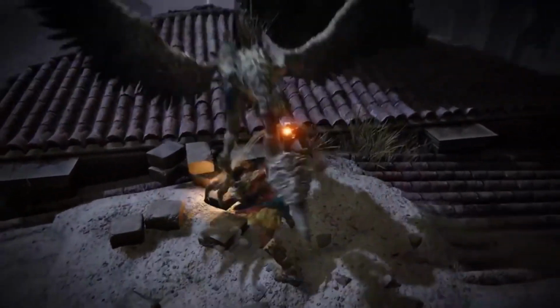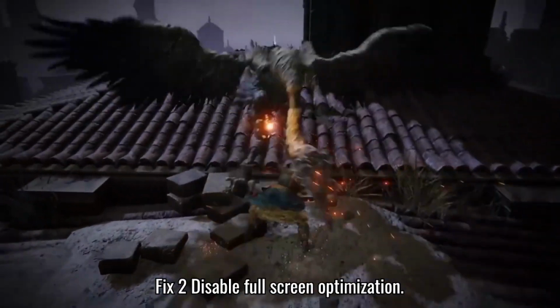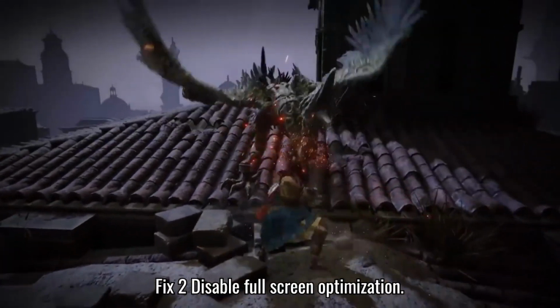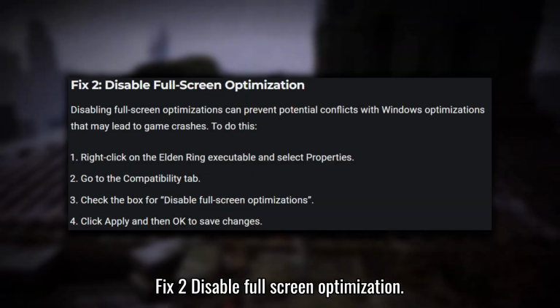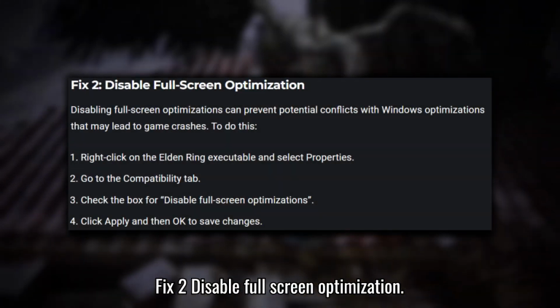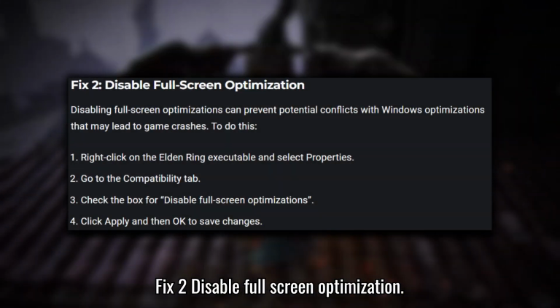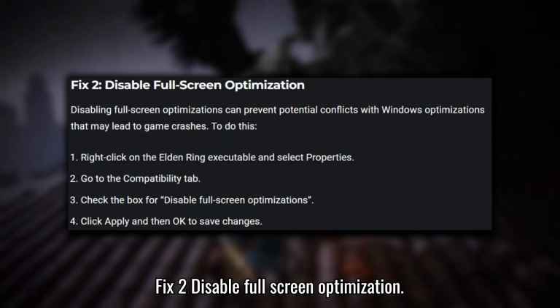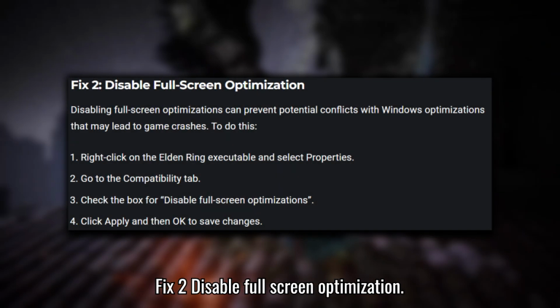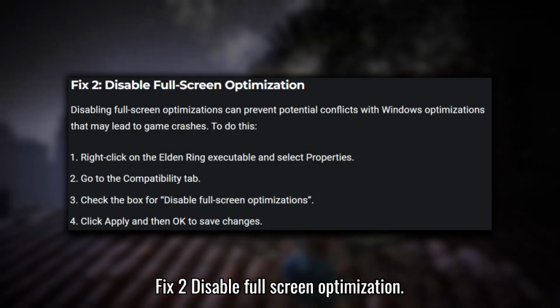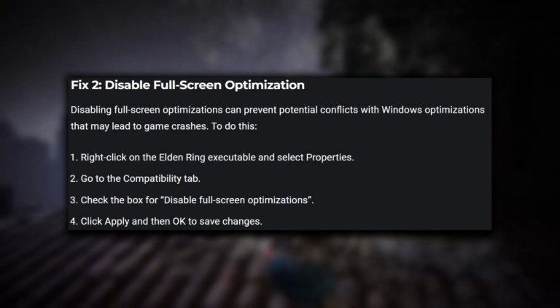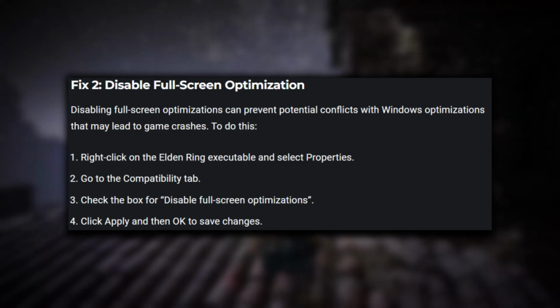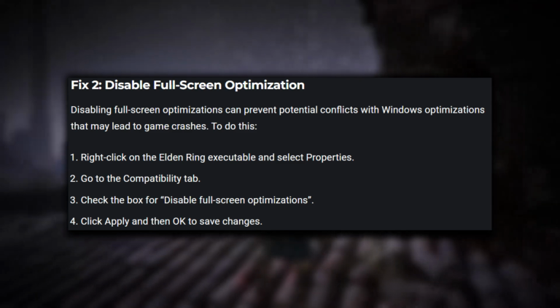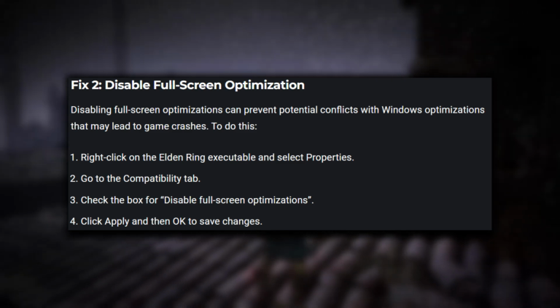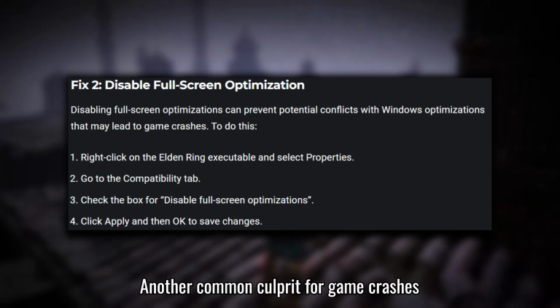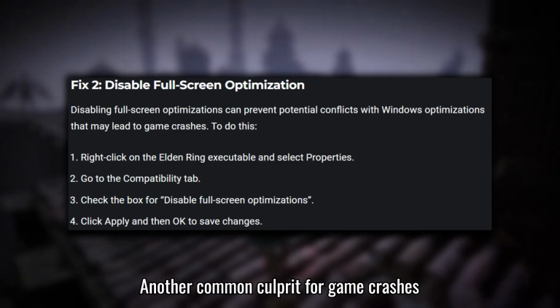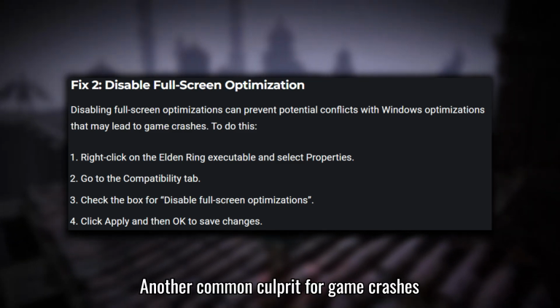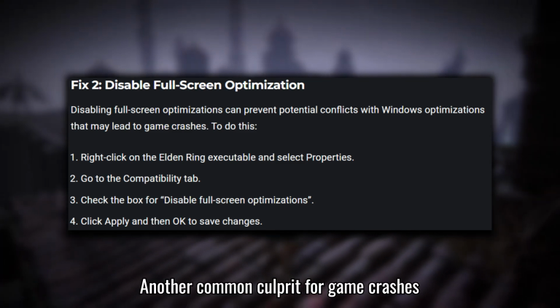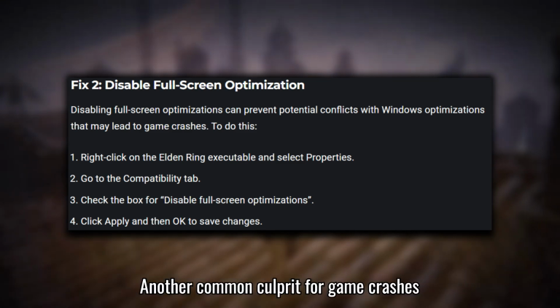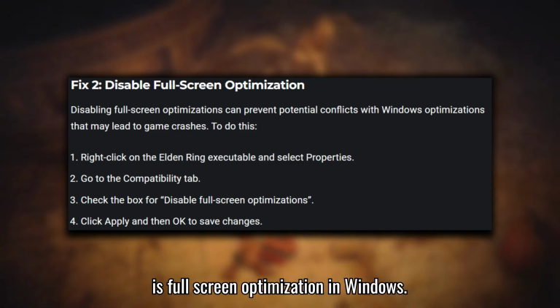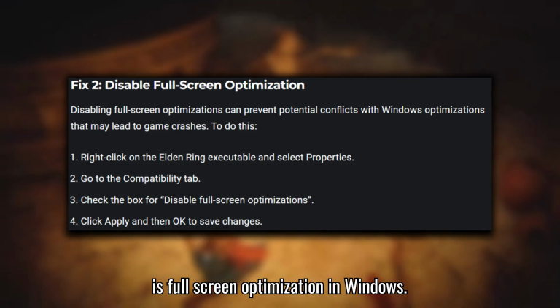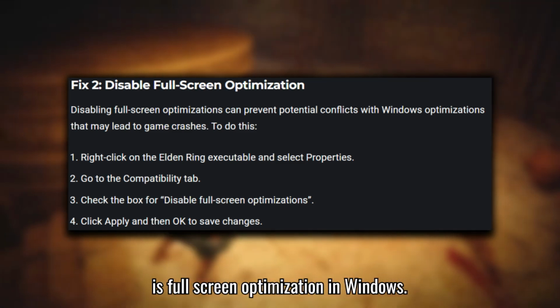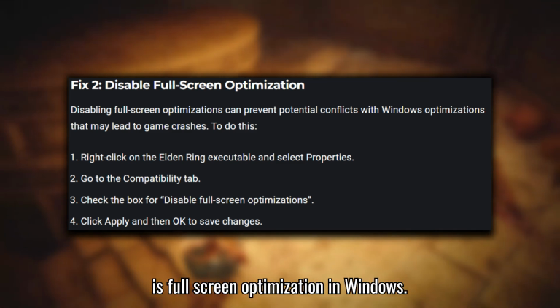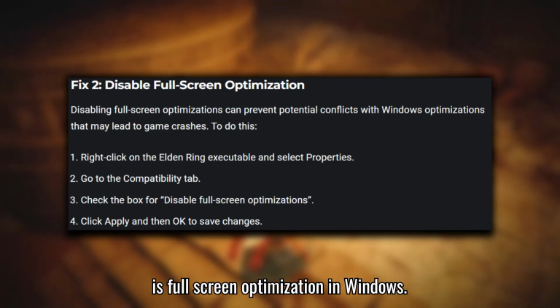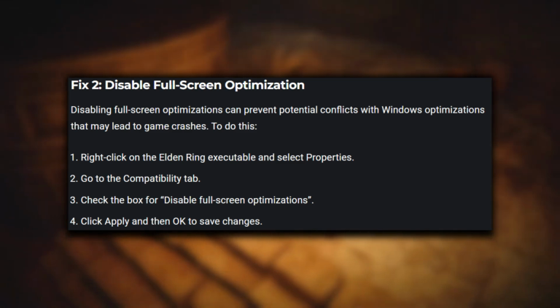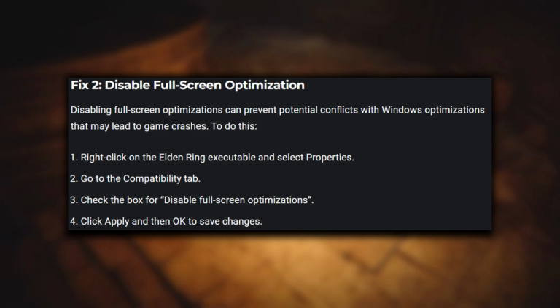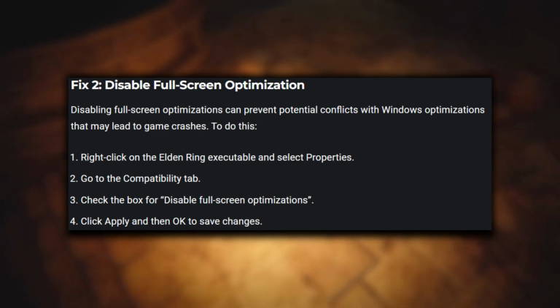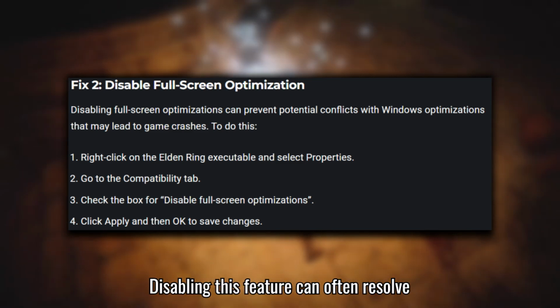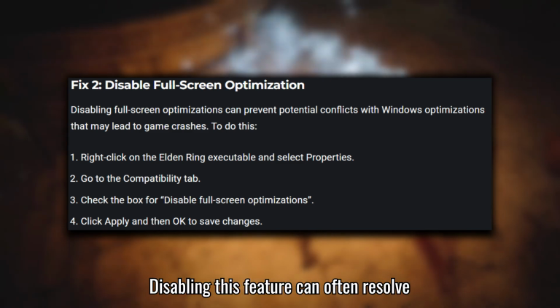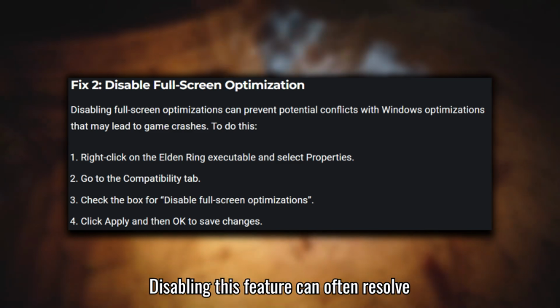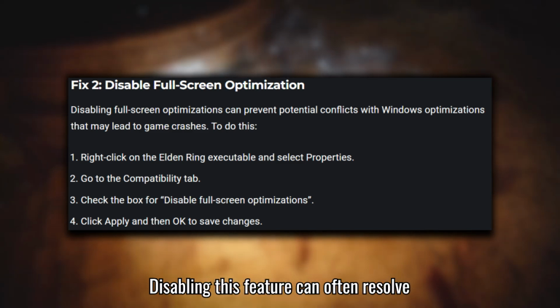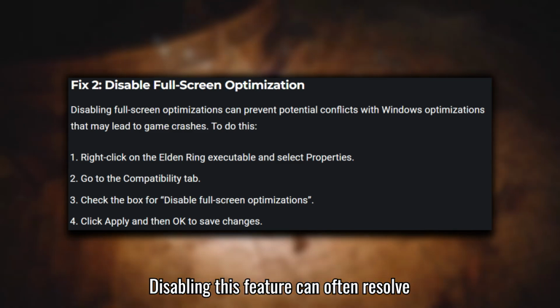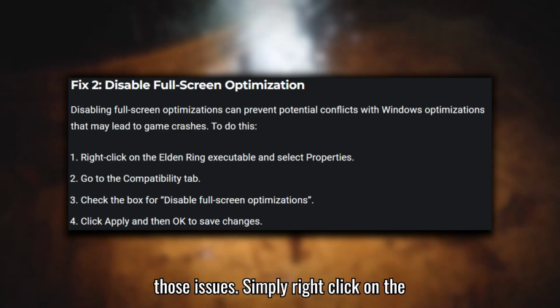Fix 2: Disable Fullscreen Optimization. Another common culprit for game crashes is fullscreen optimization in Windows. Disabling this feature can often resolve those issues.